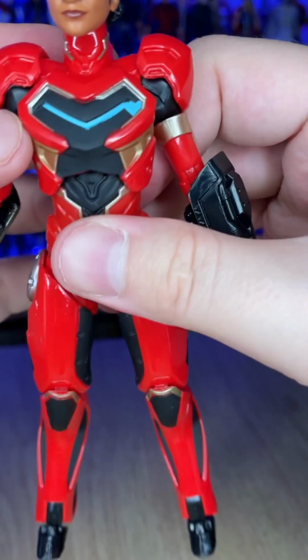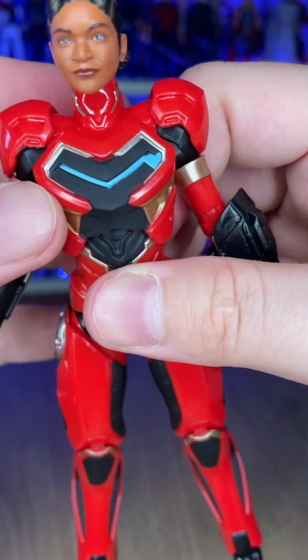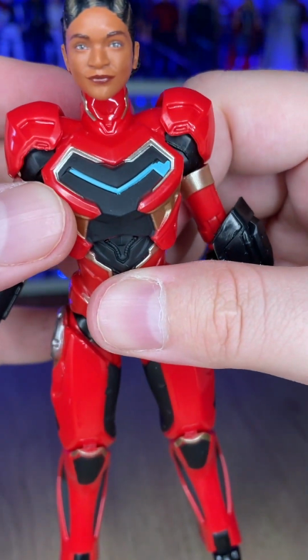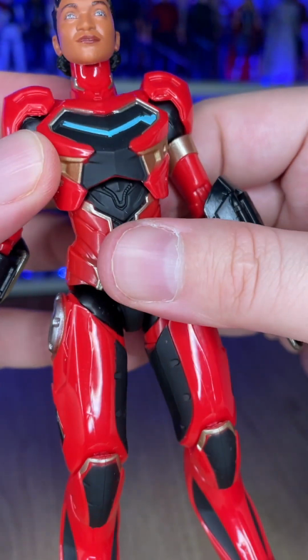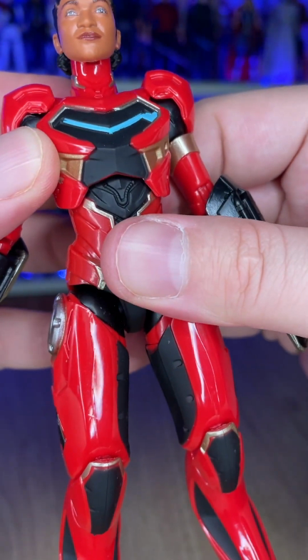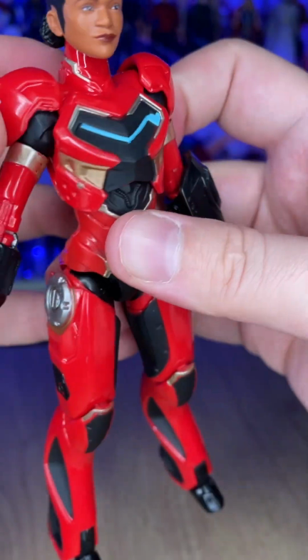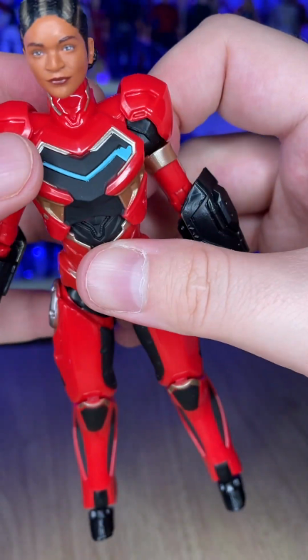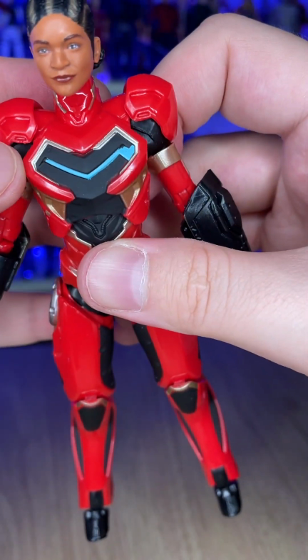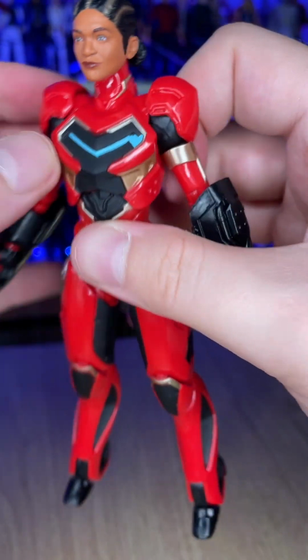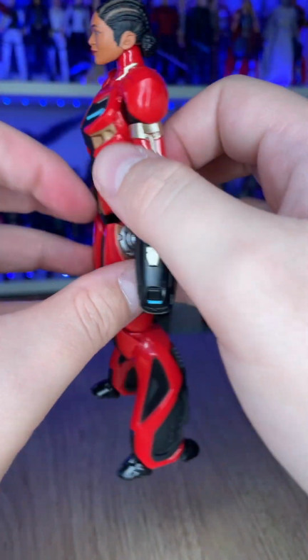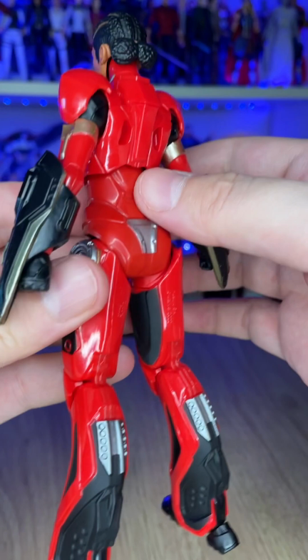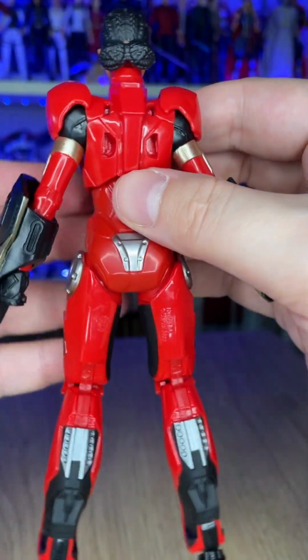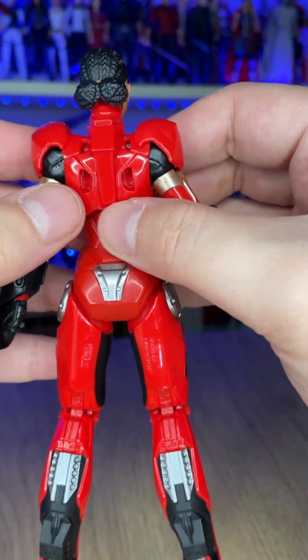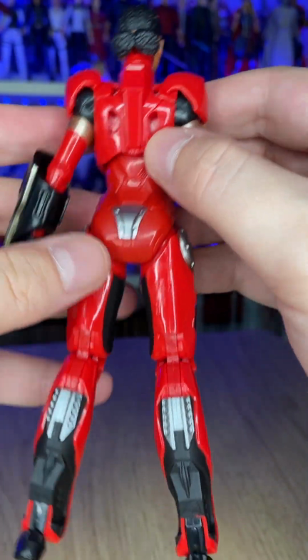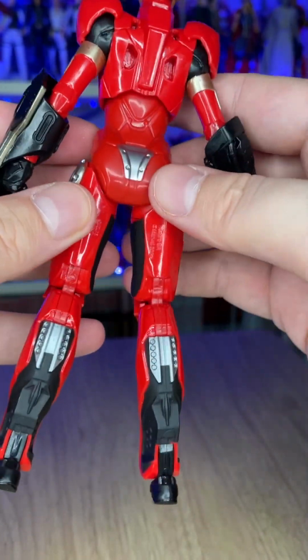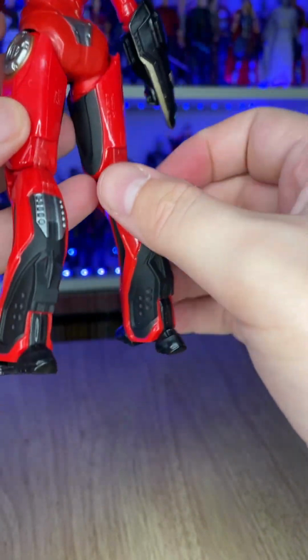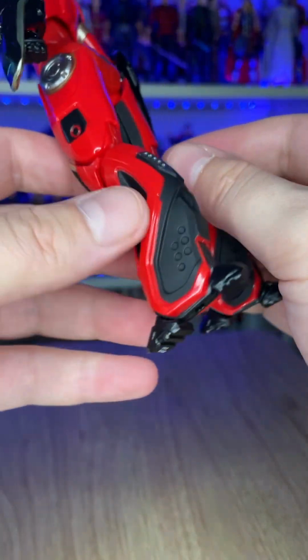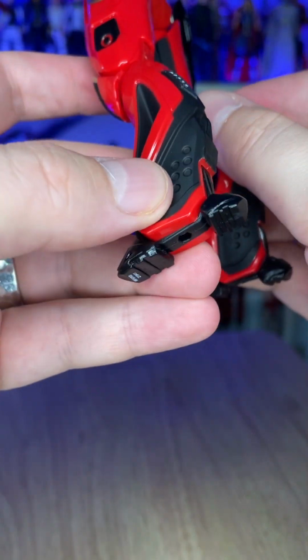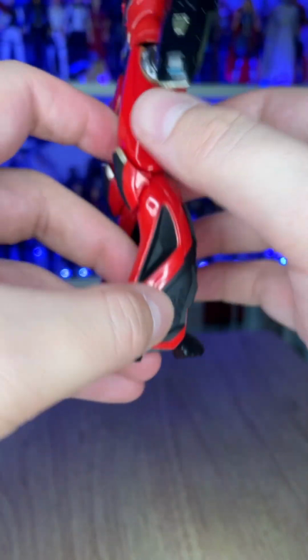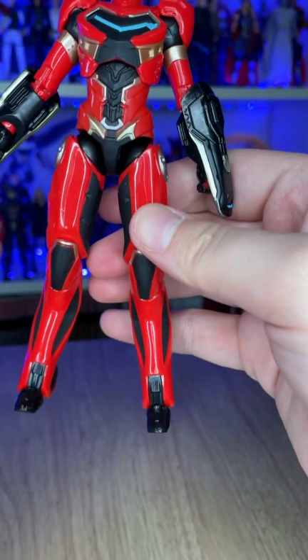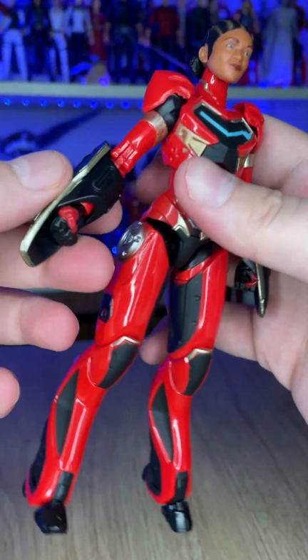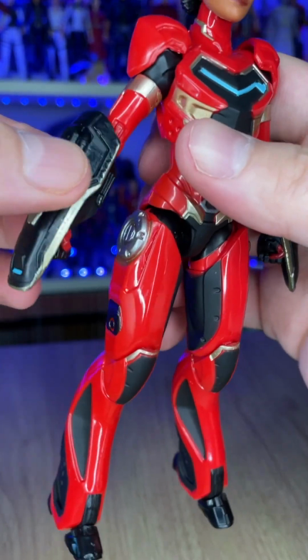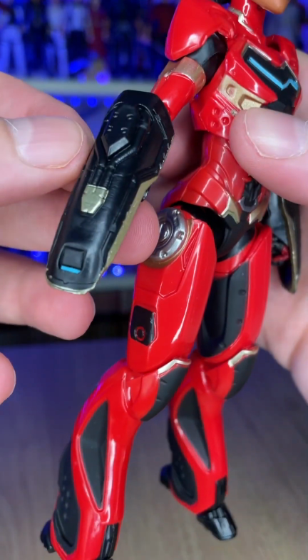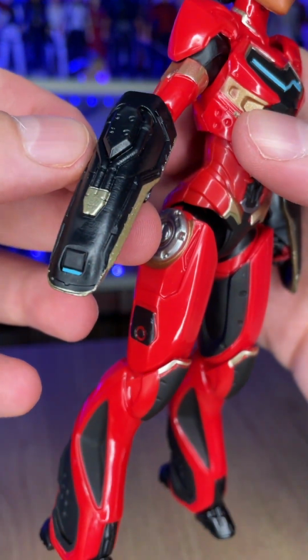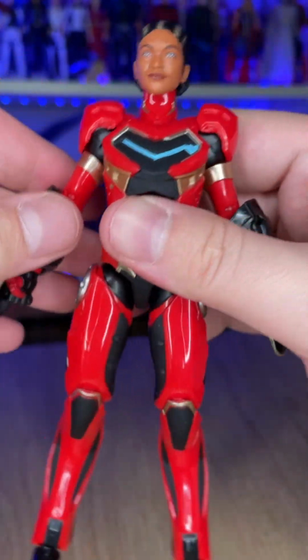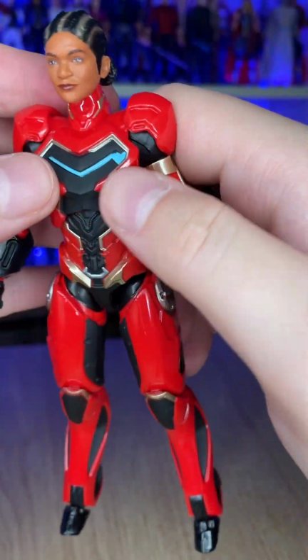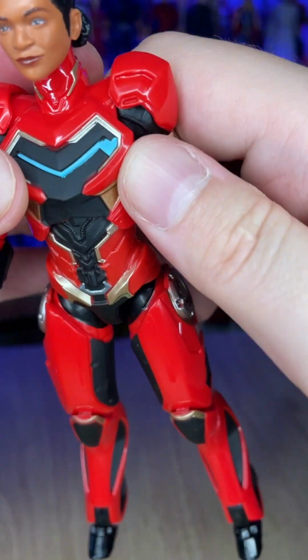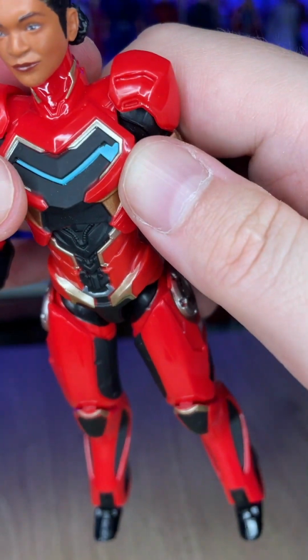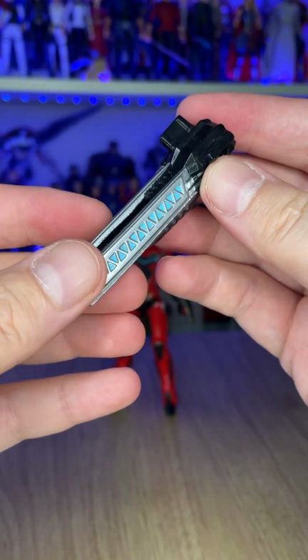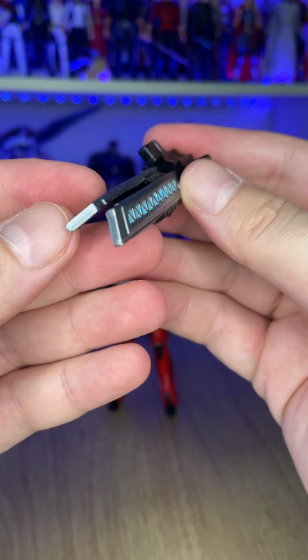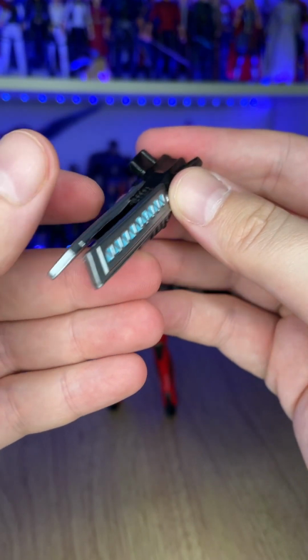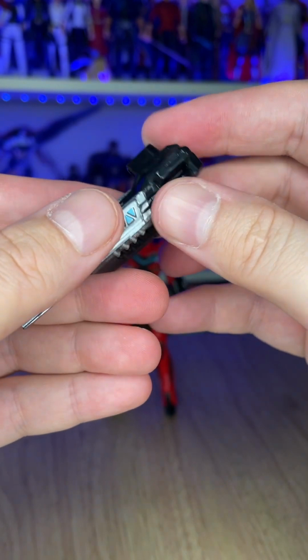The recent sculpts of actors for figures based on the films have been great, and this is just another example of it looking fine. The hair detail and sculpt especially is phenomenal. The detailing on the suit is beautiful, and the shine to the armor is nice.